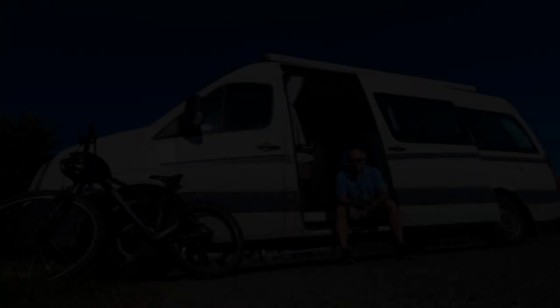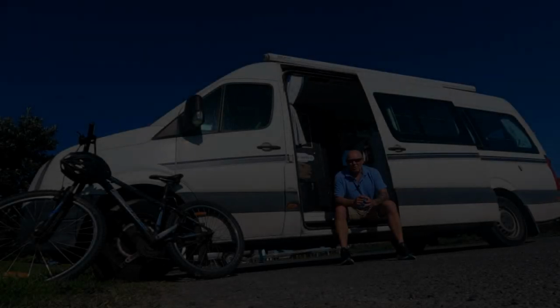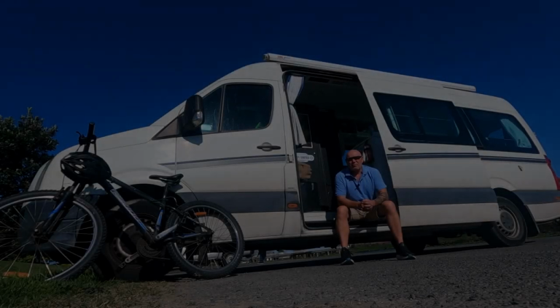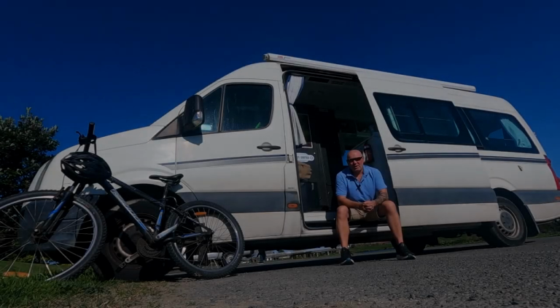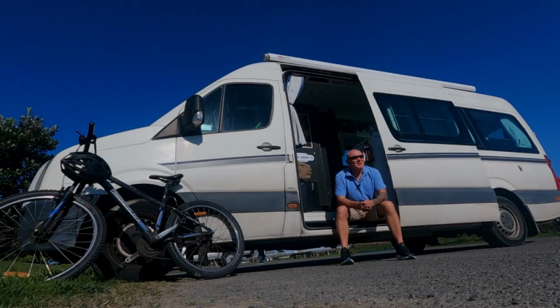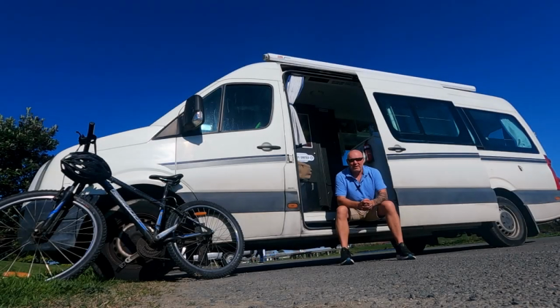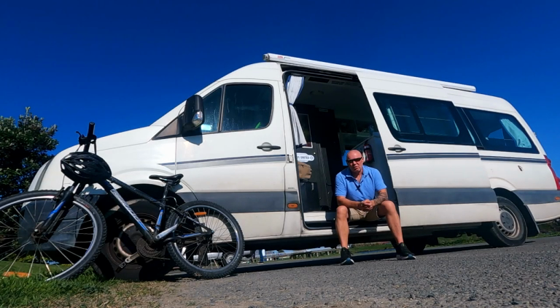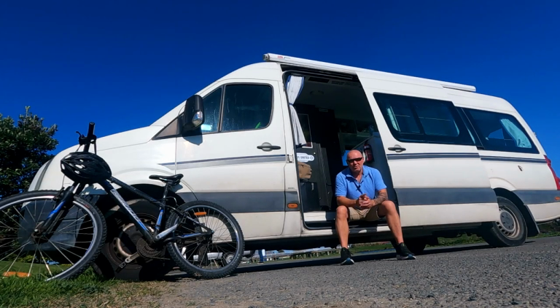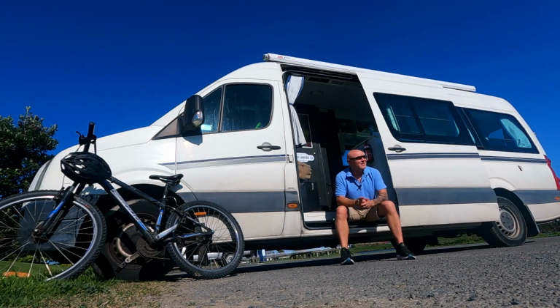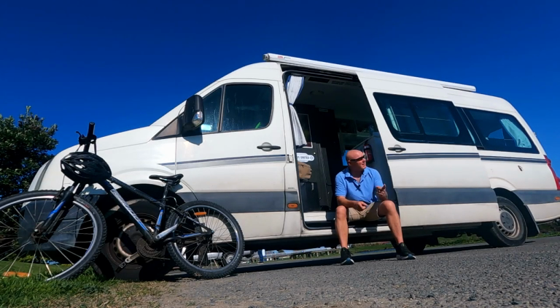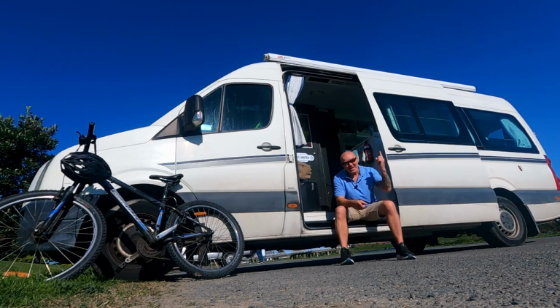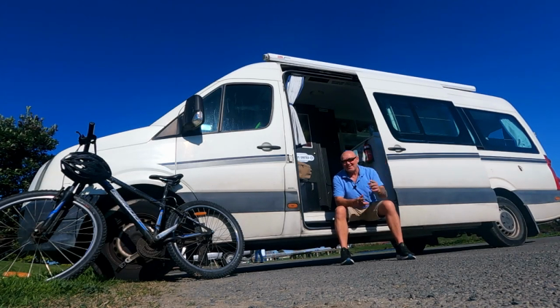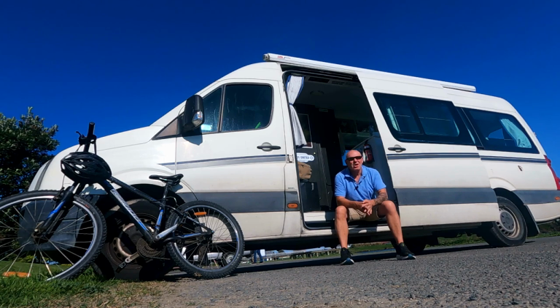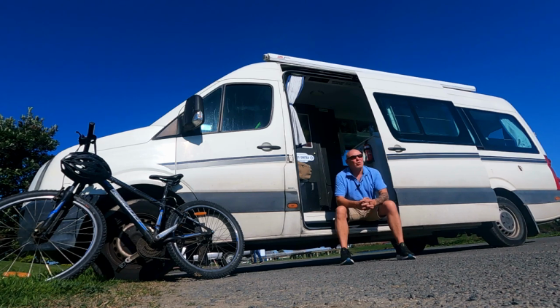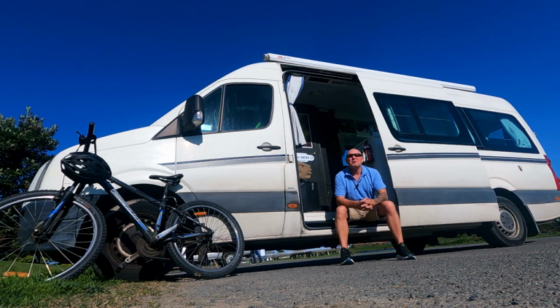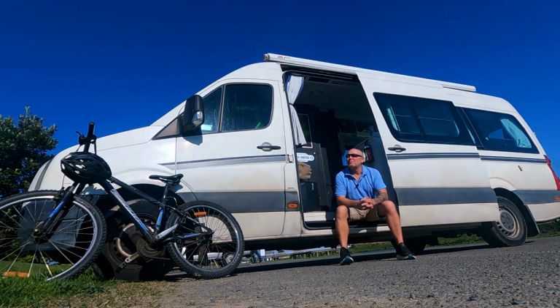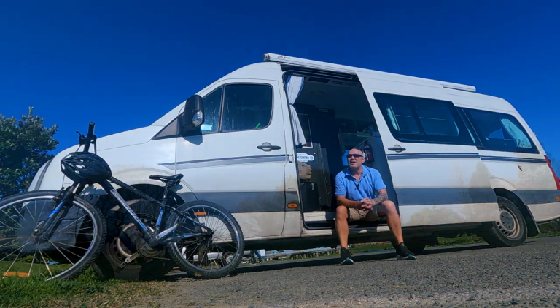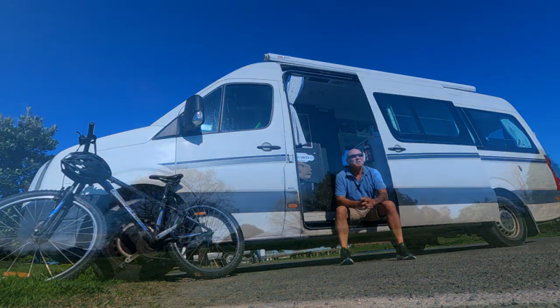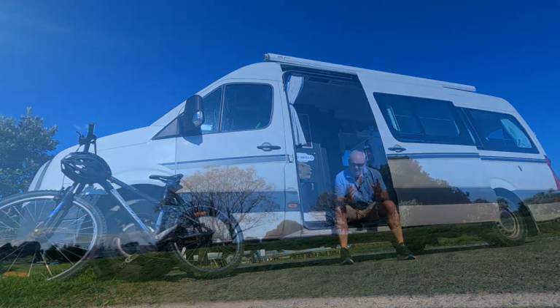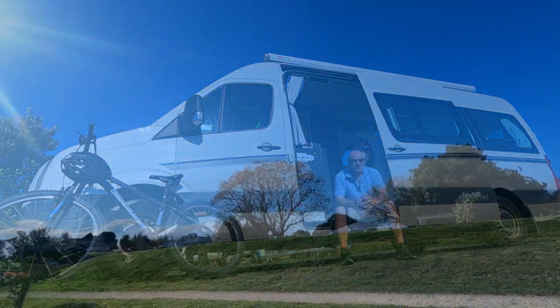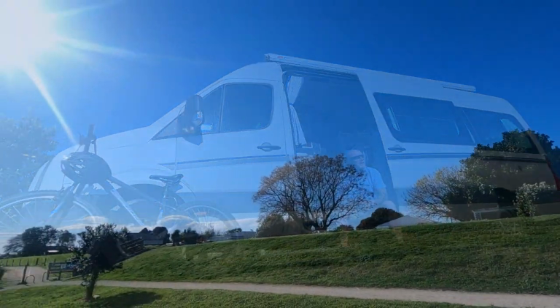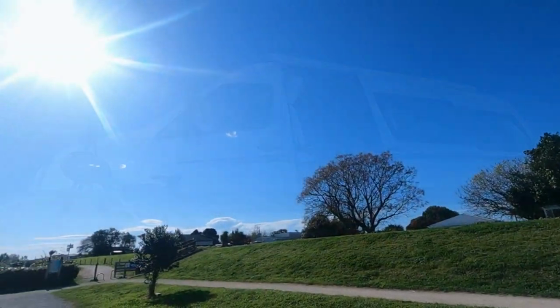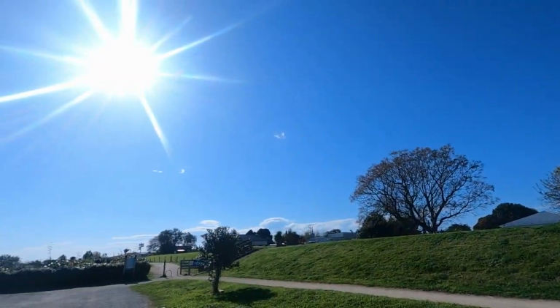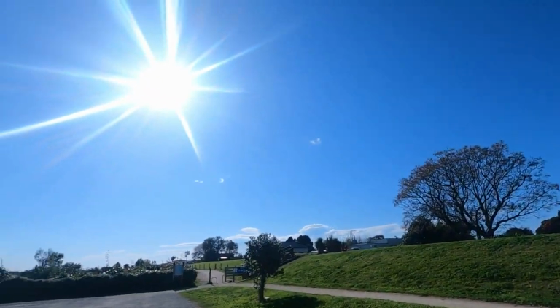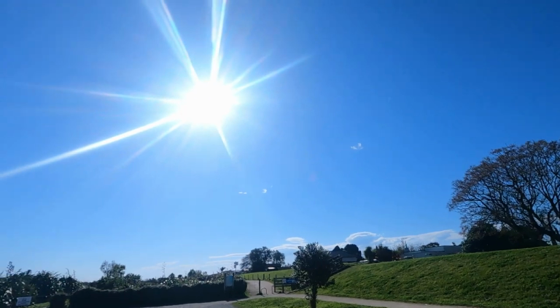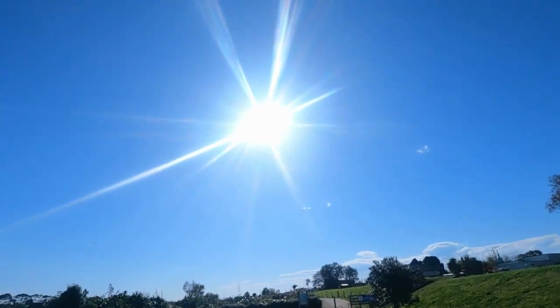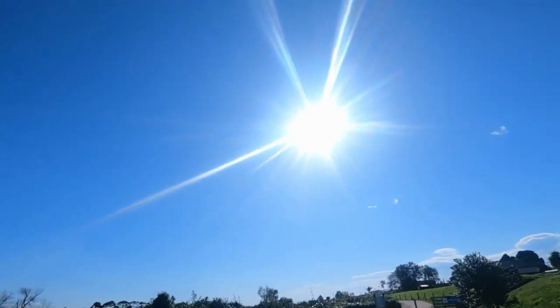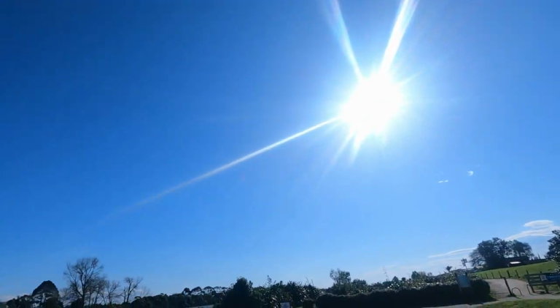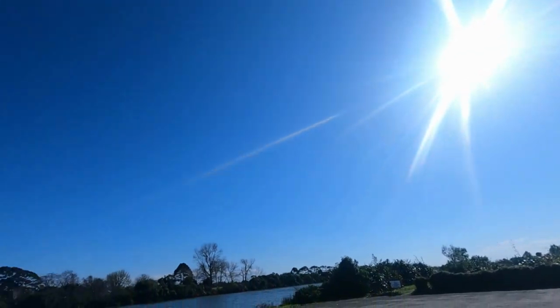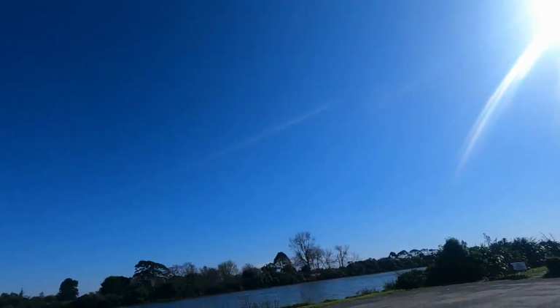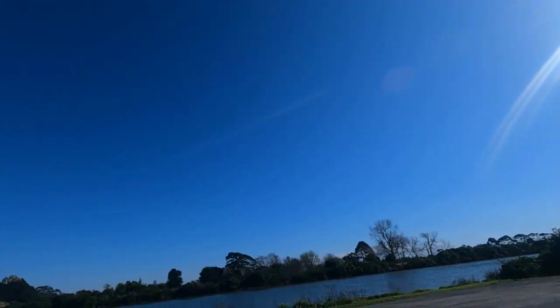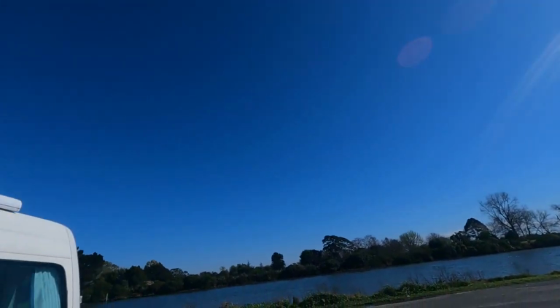So why bother with black and white infrared photography? Well I'll tell you why. Days like this, when you've got crystal clear blue skies, harsh light everywhere, shadows — it just doesn't make you want to take photographs on a day like this really.